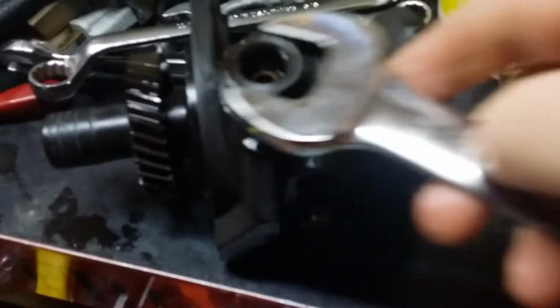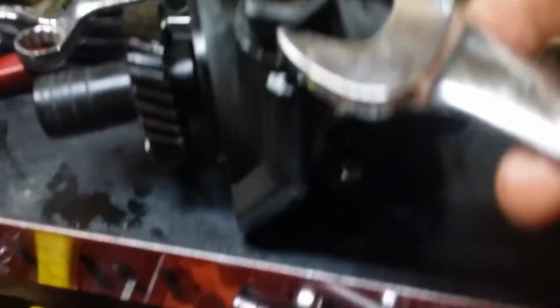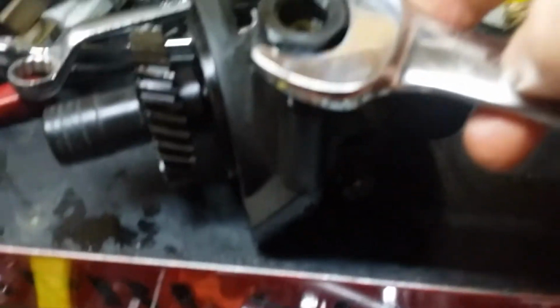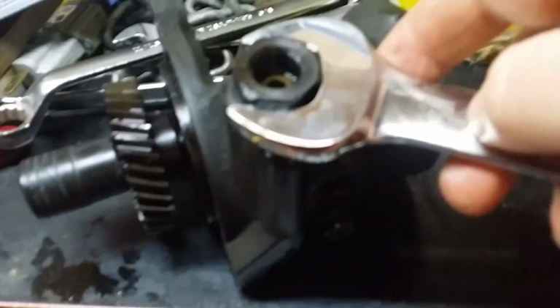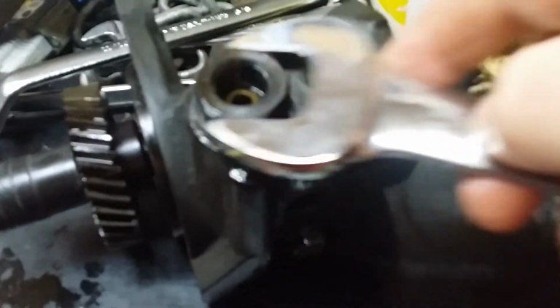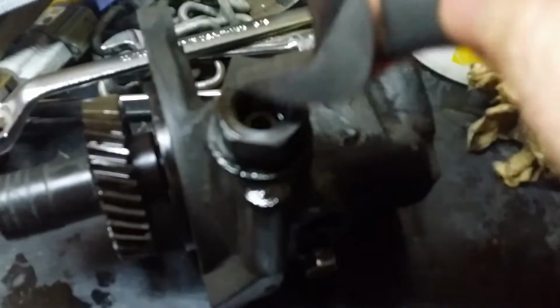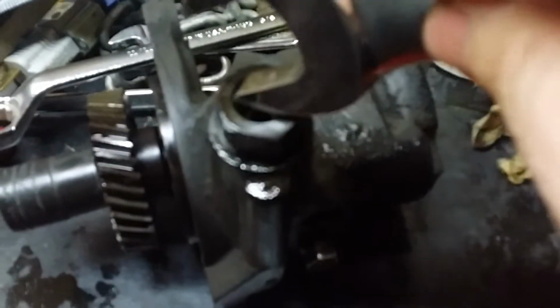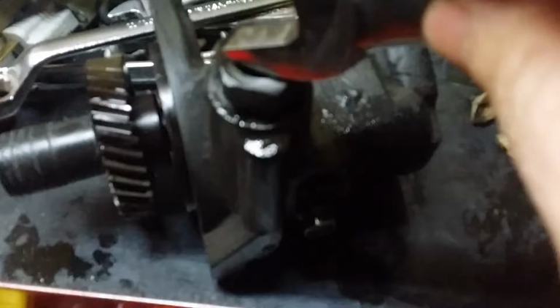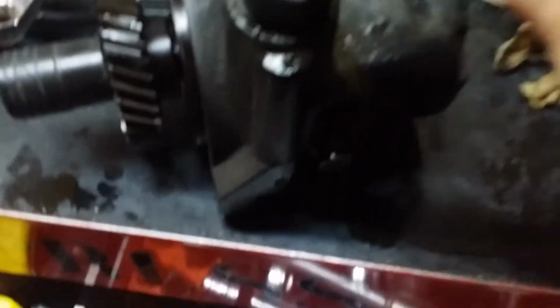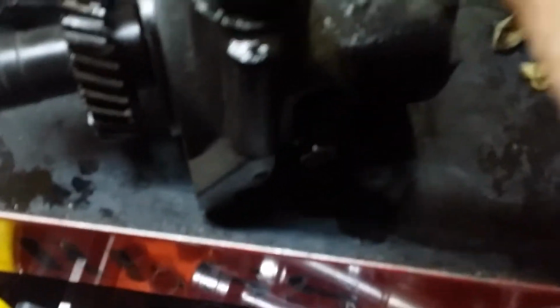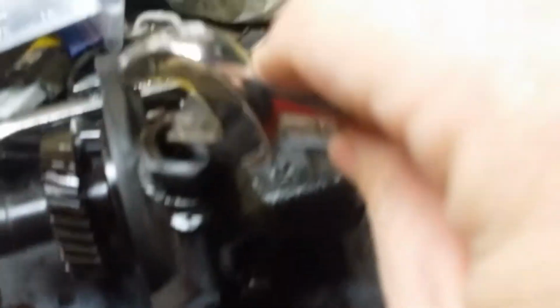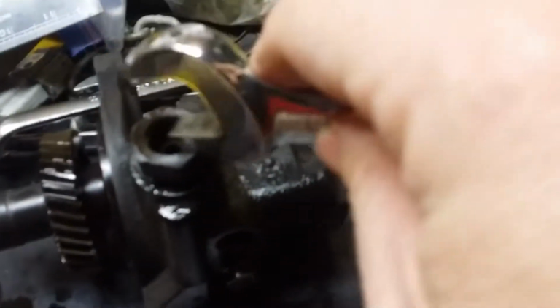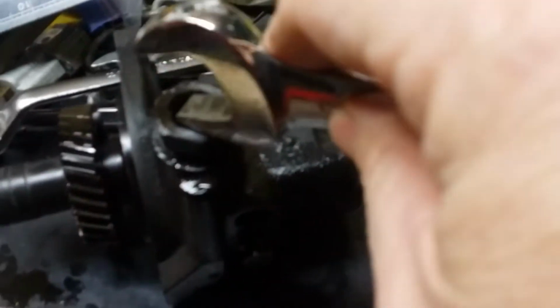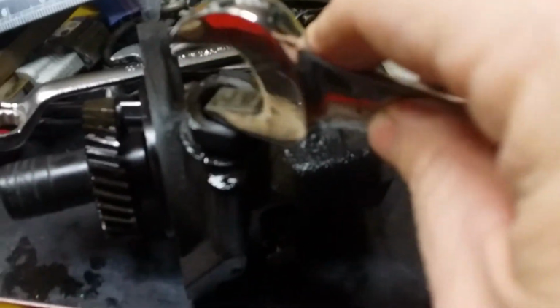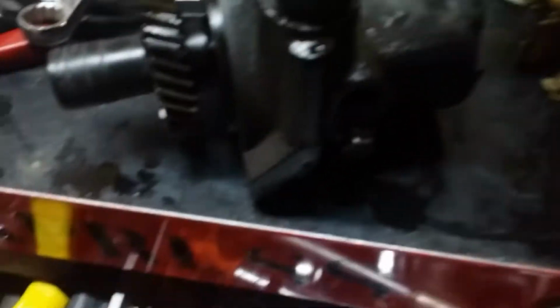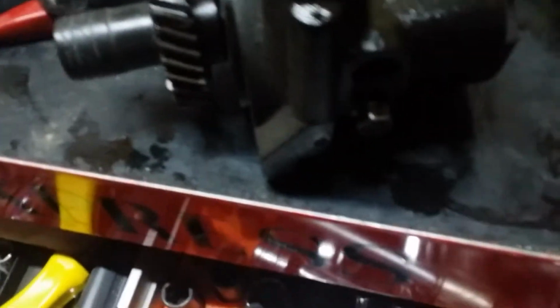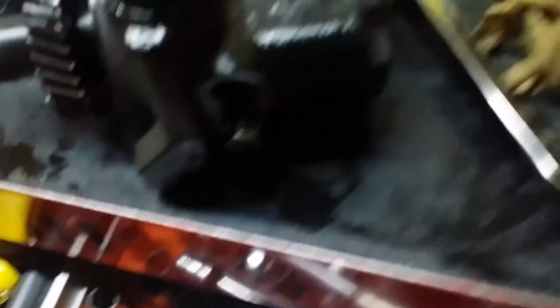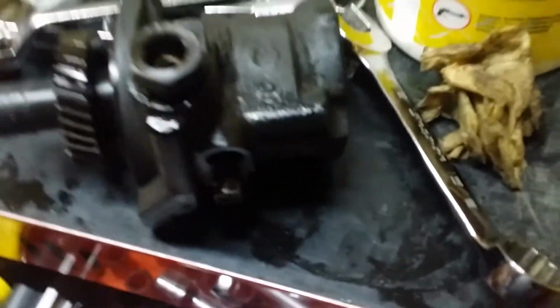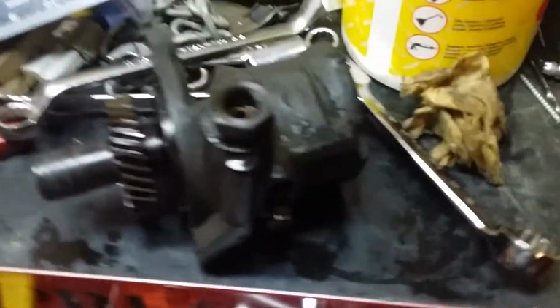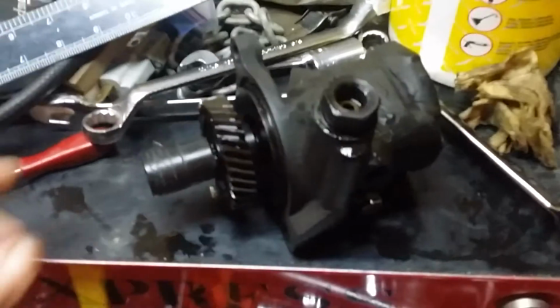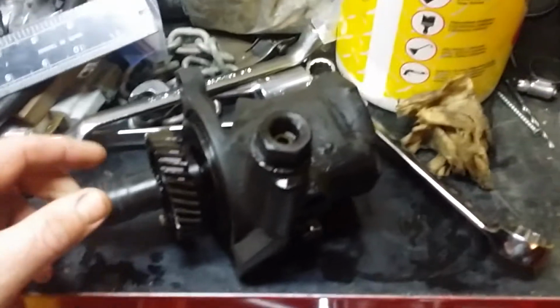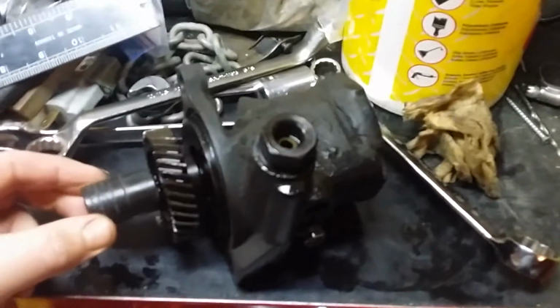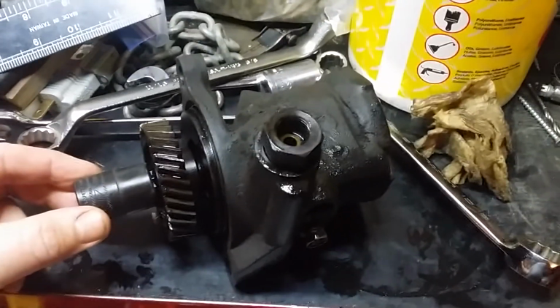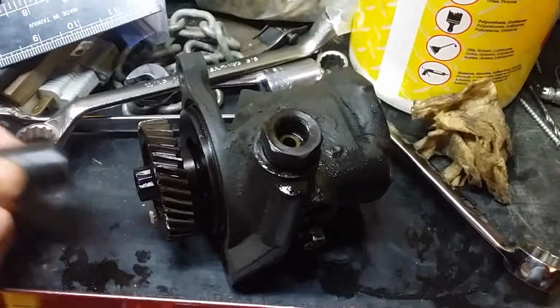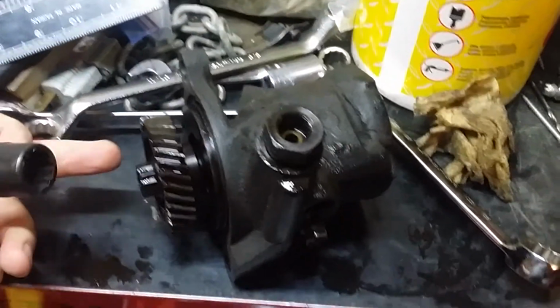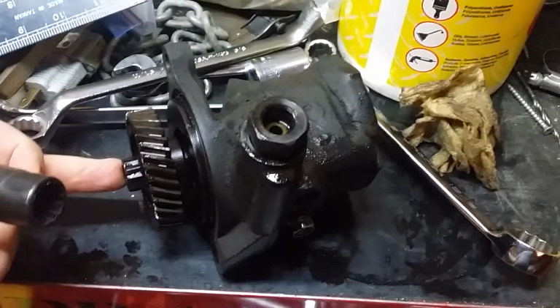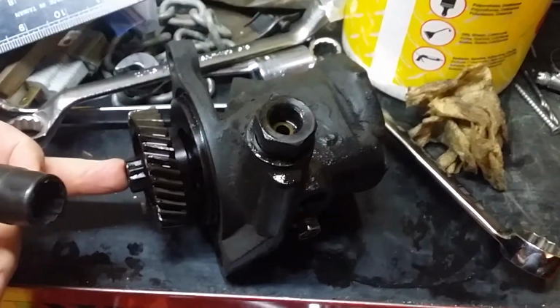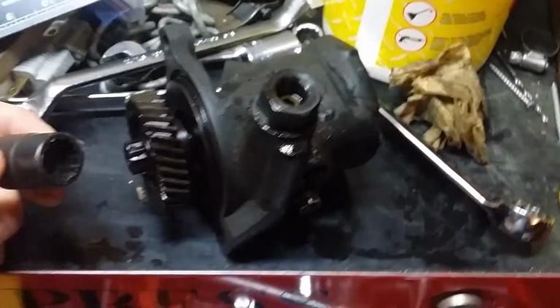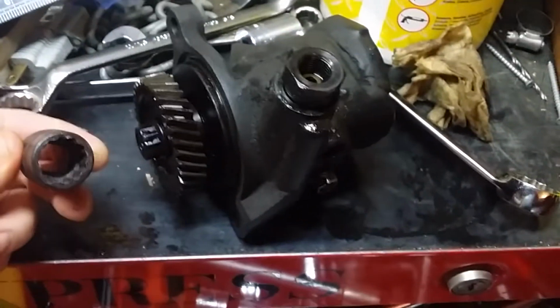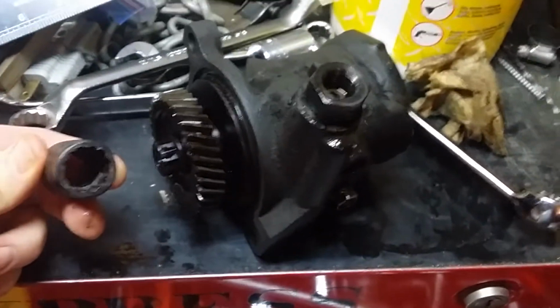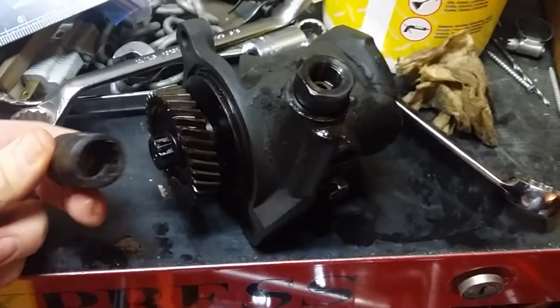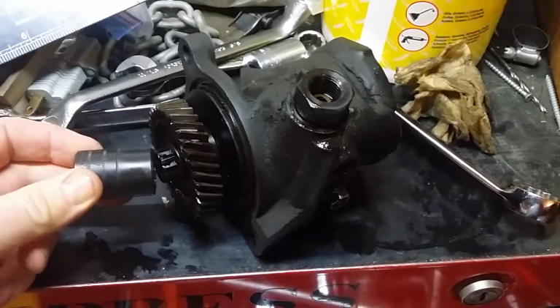This is the bad boy that's hard to get to. This is the banjo that goes on top of this. They said something about this being a 12-point — it is. It needs to be a 12-point.